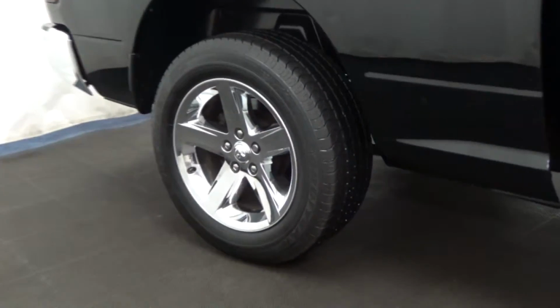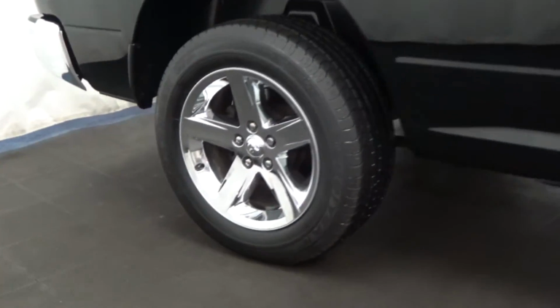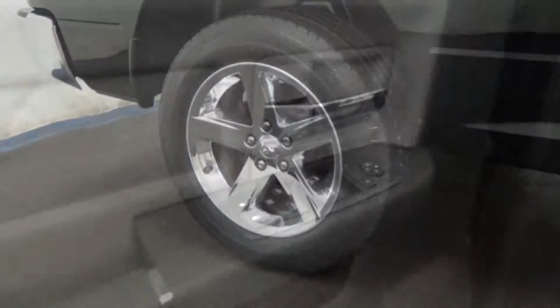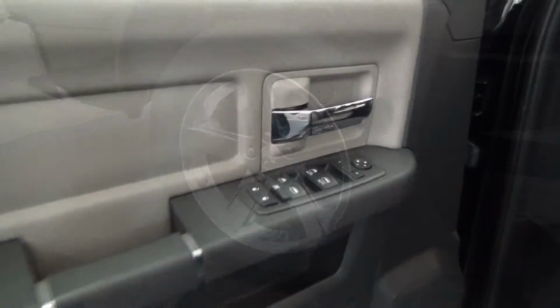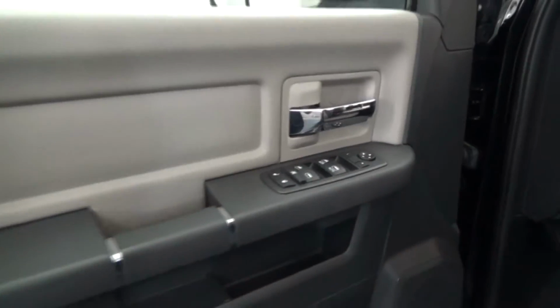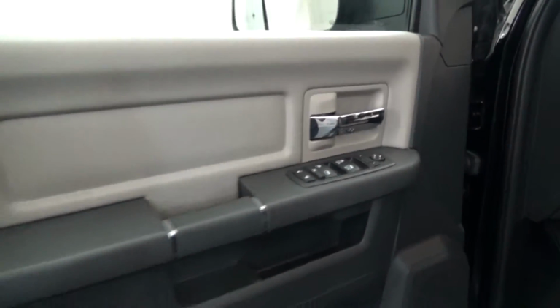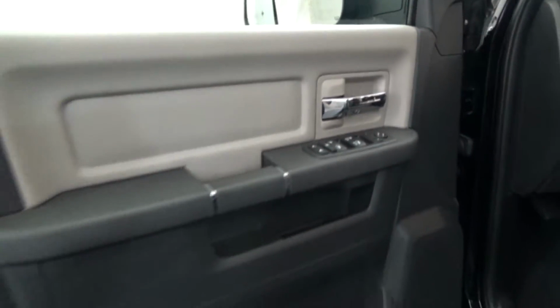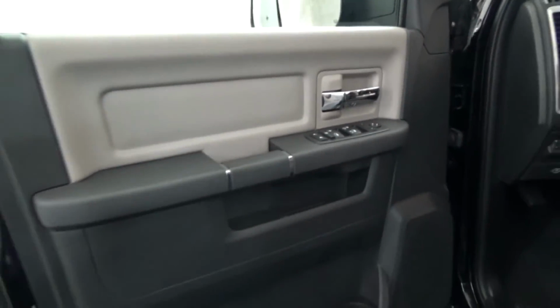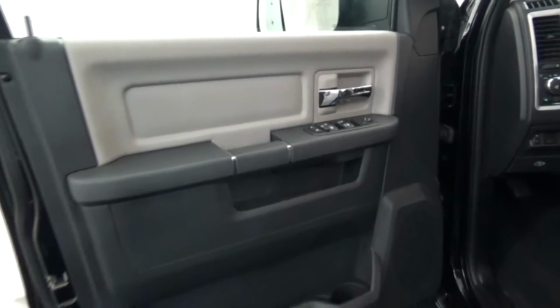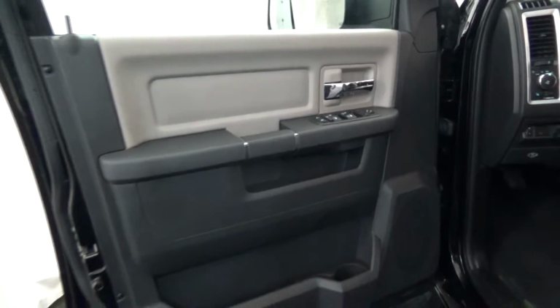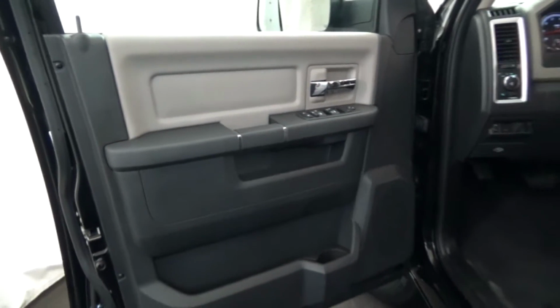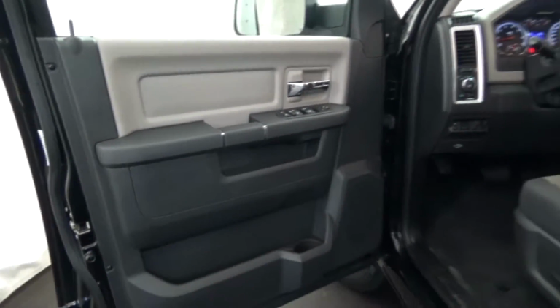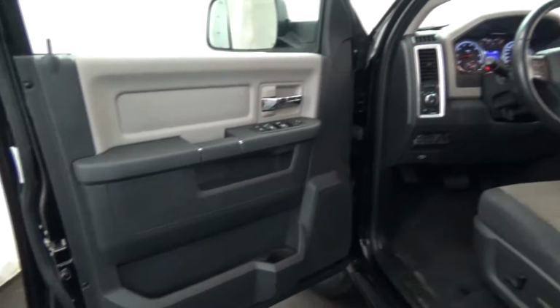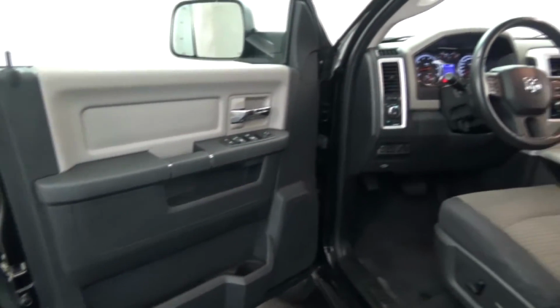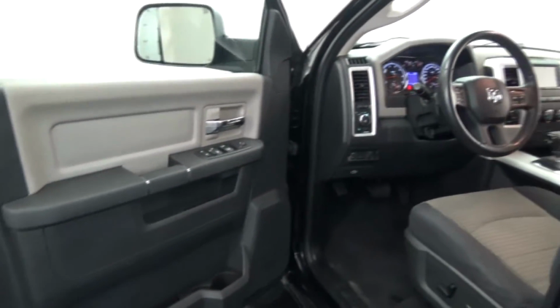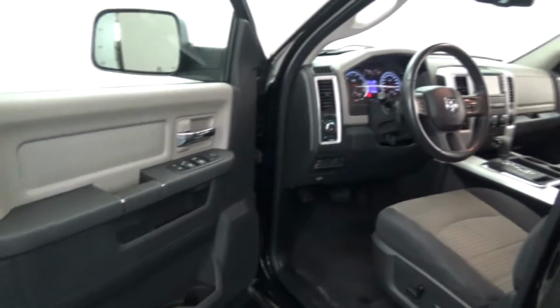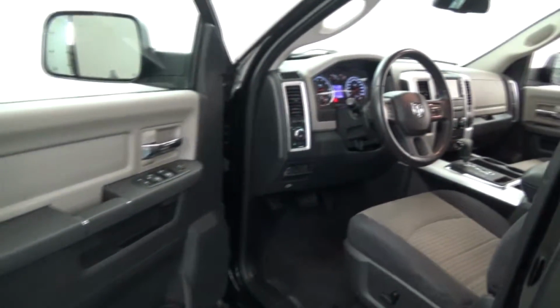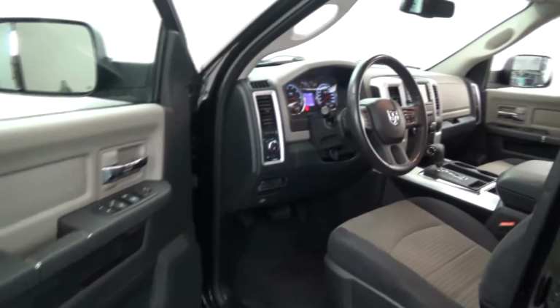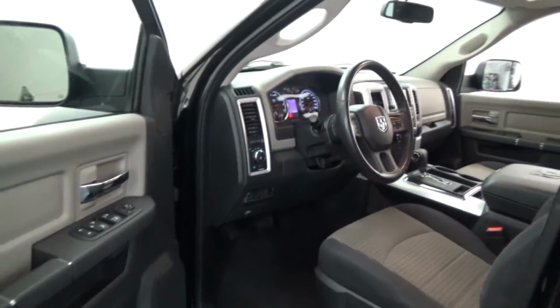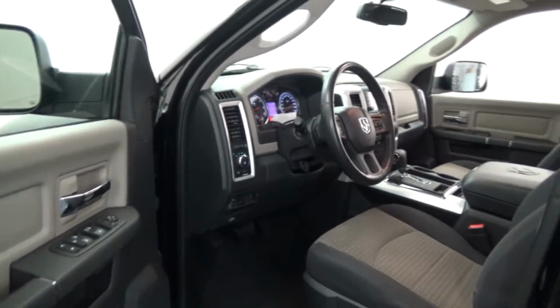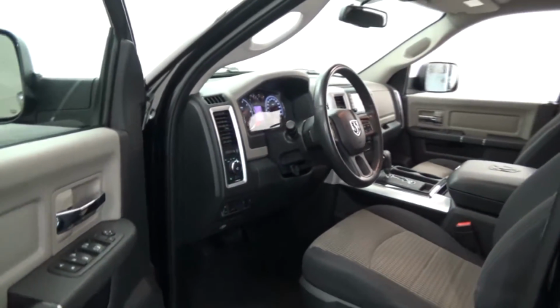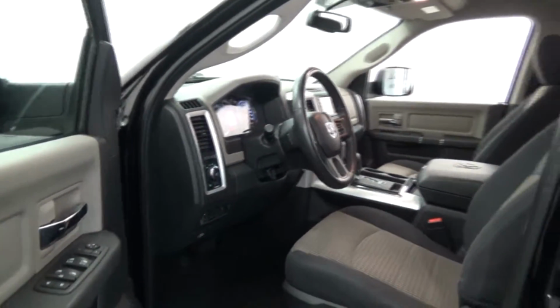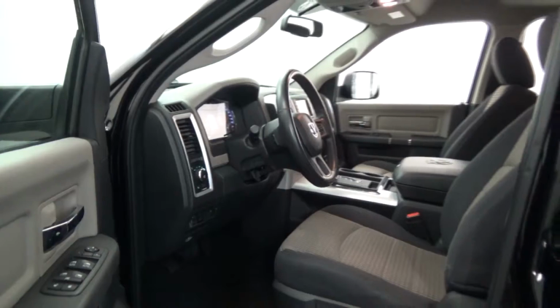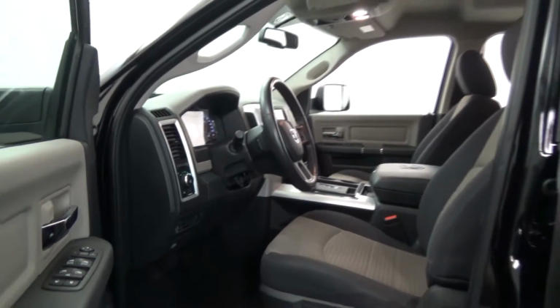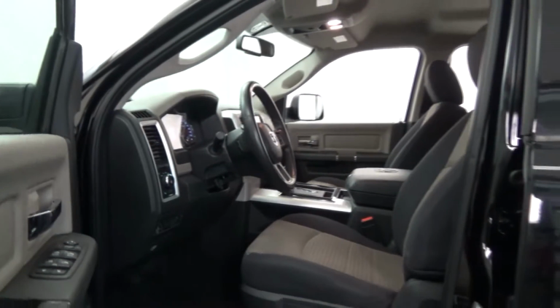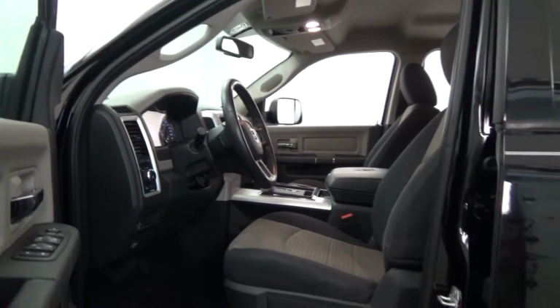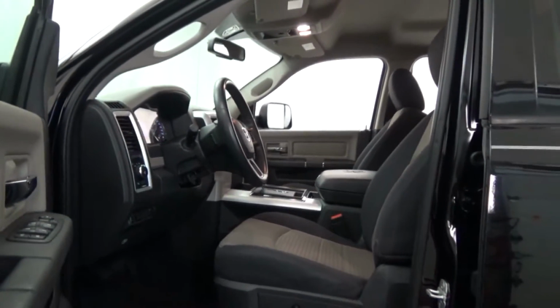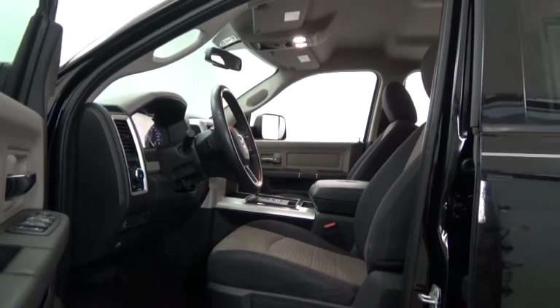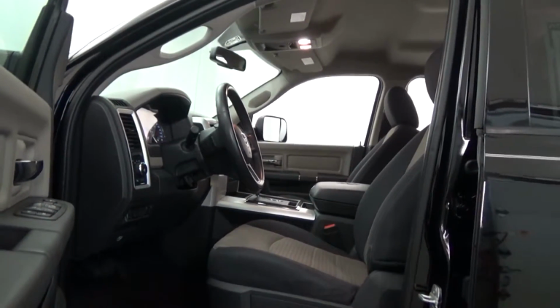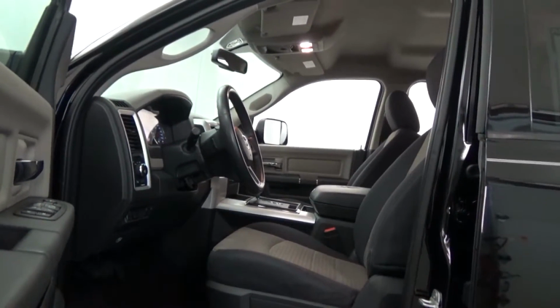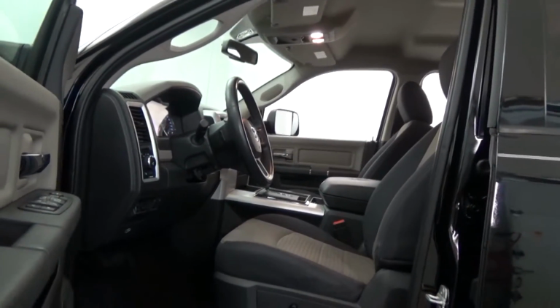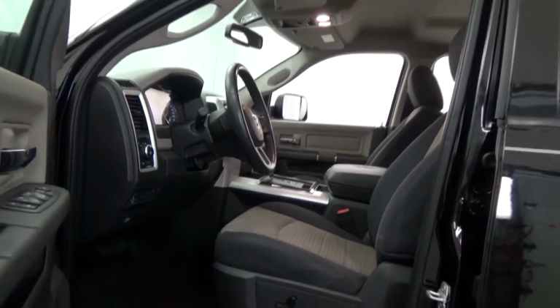Only 59,076 miles and presently covered under the balance of the manufacturer warranty. Presented in black over darkened medium slate grey stone interior.